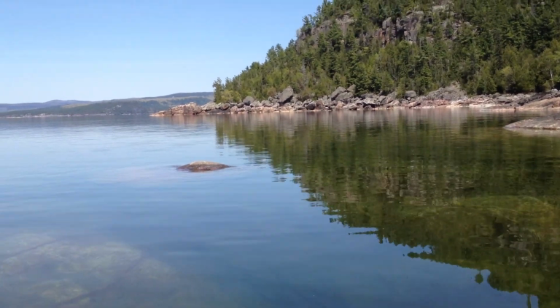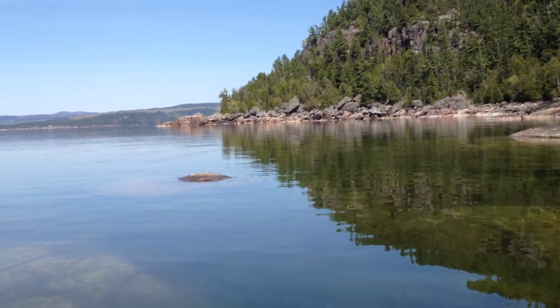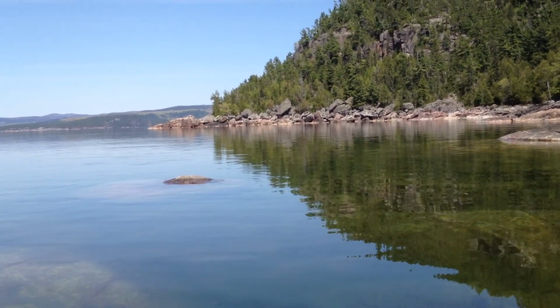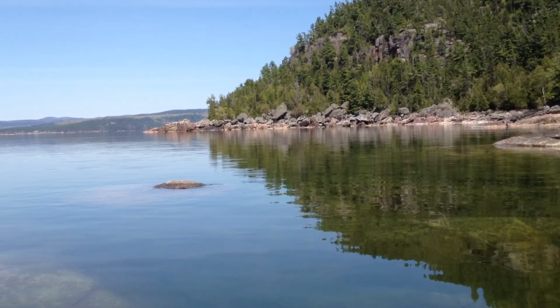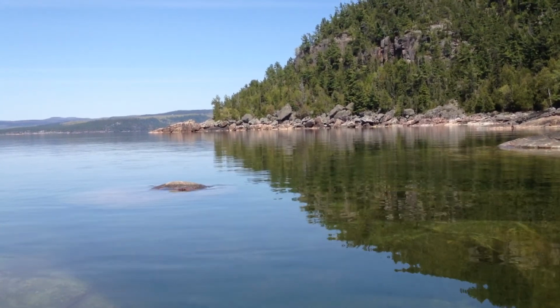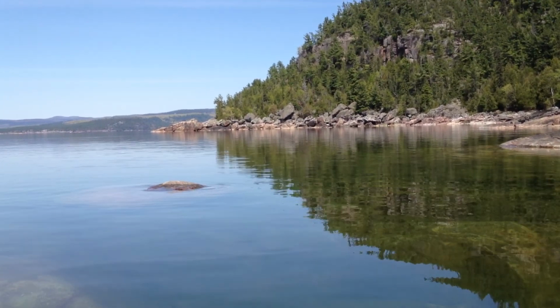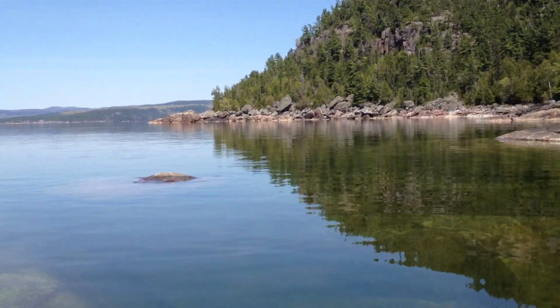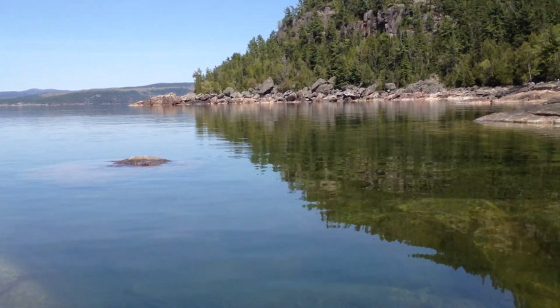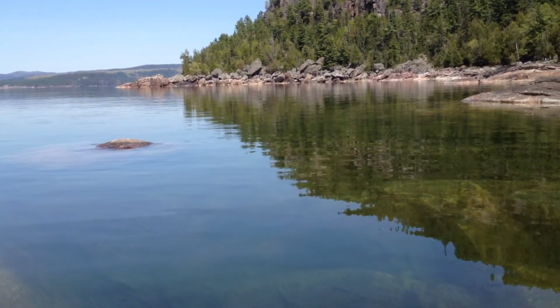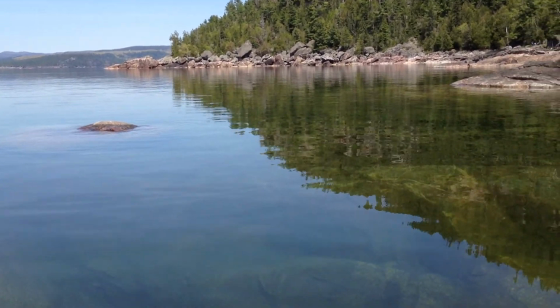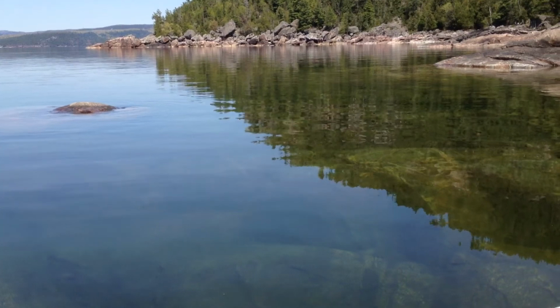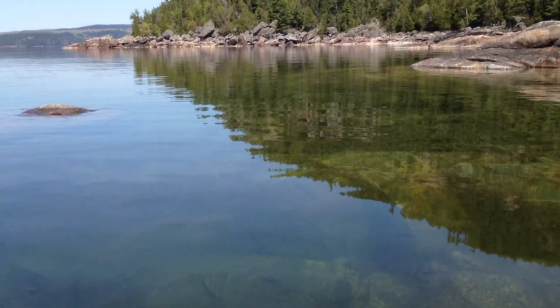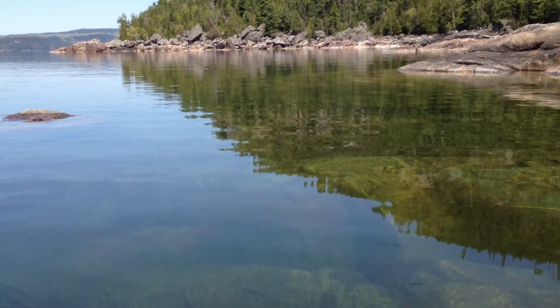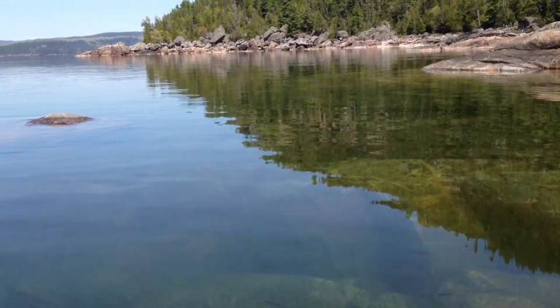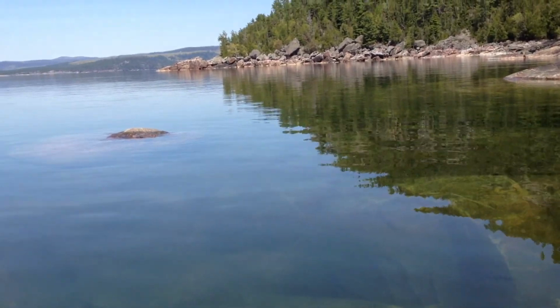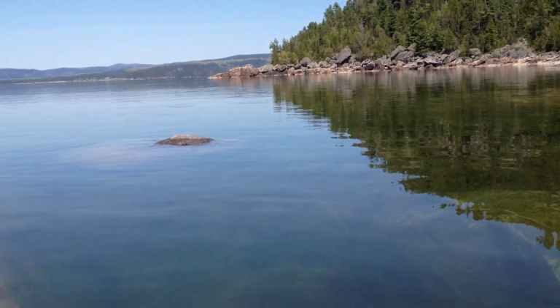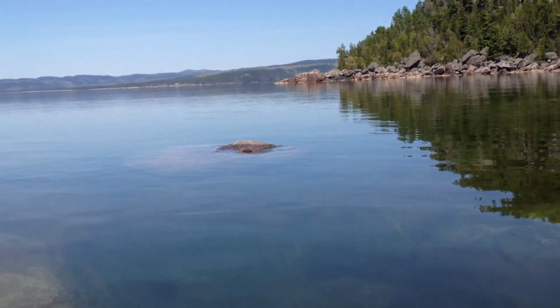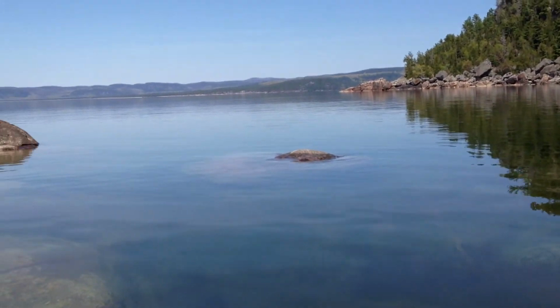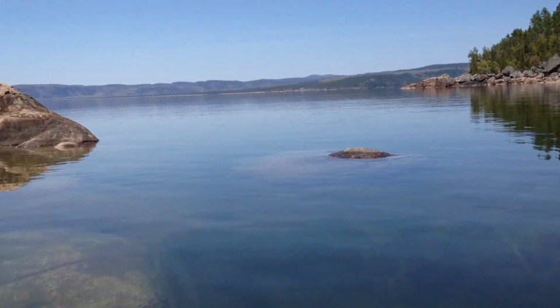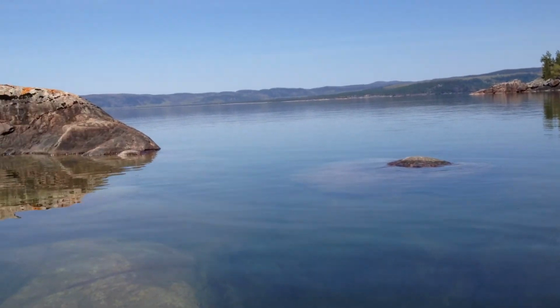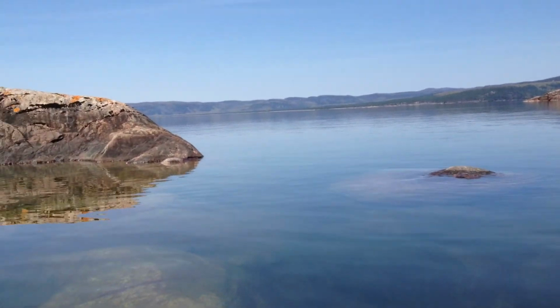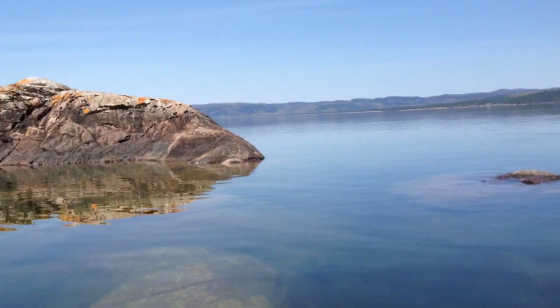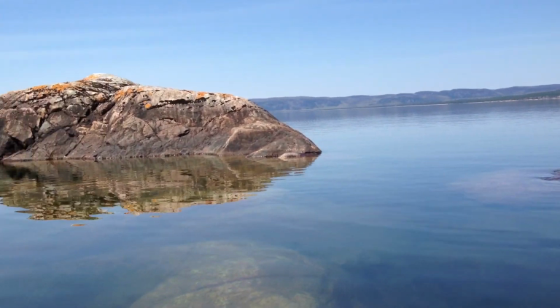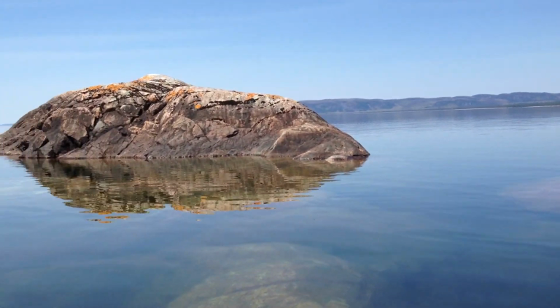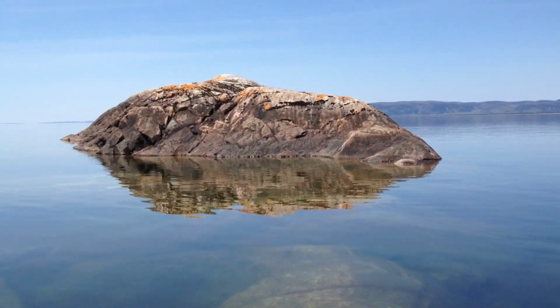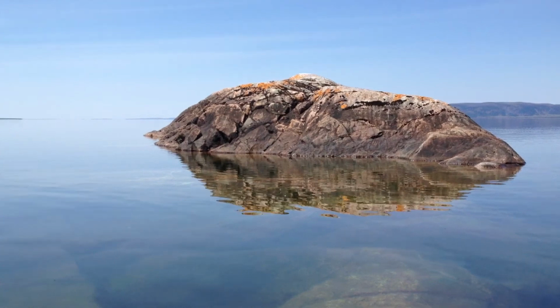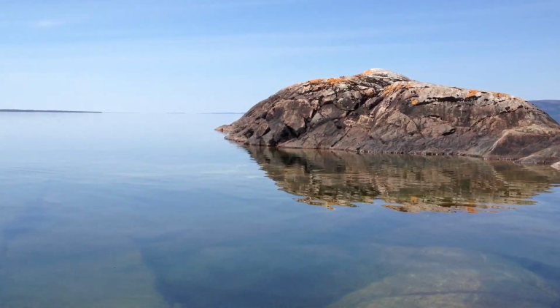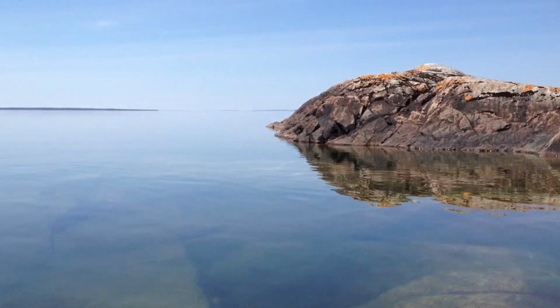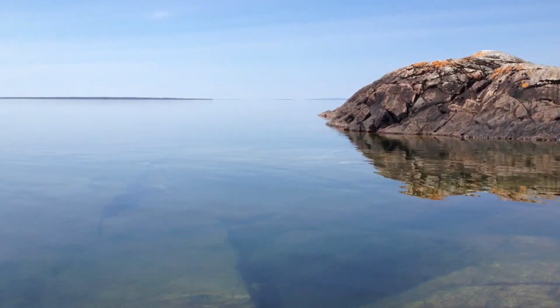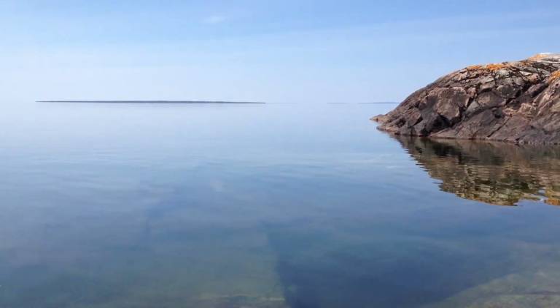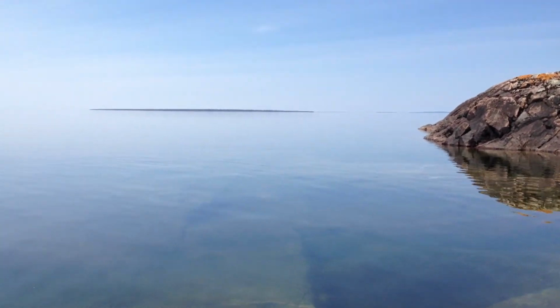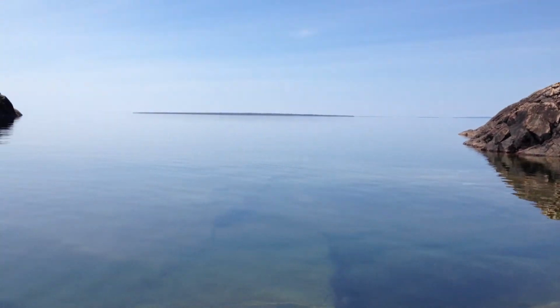This is the bay just south of Steep Rock. It's a very calm day on Lake Superior. Here's Agua Bay. There's Montreal Island.